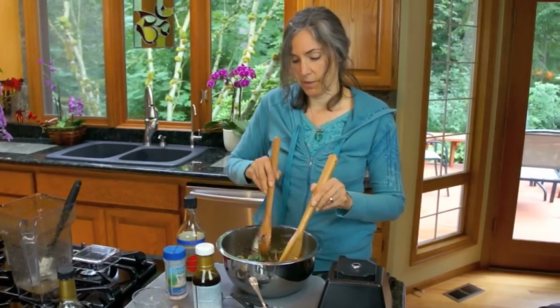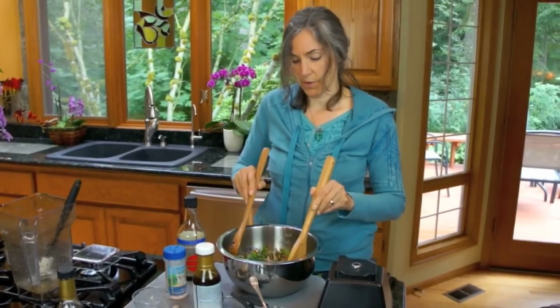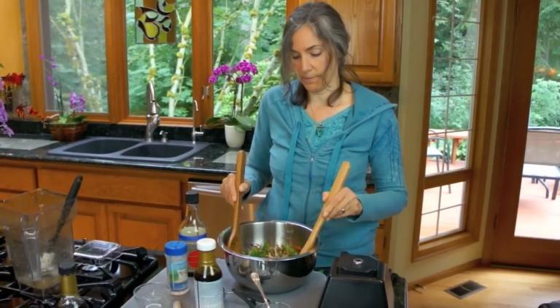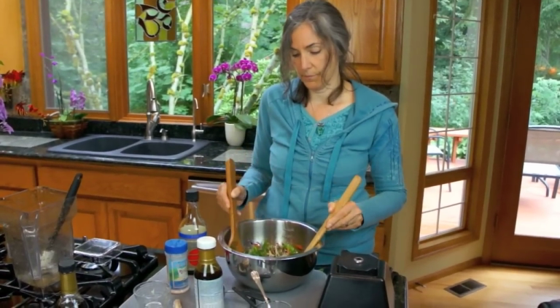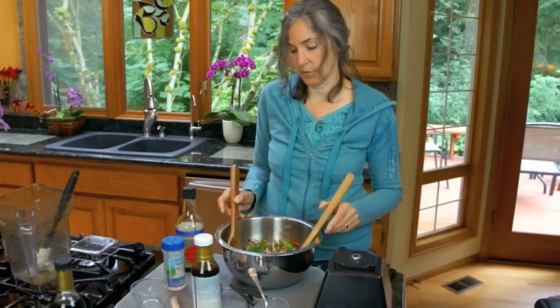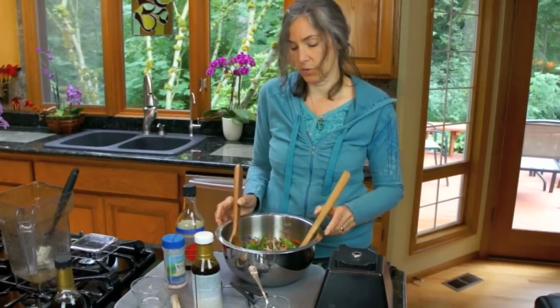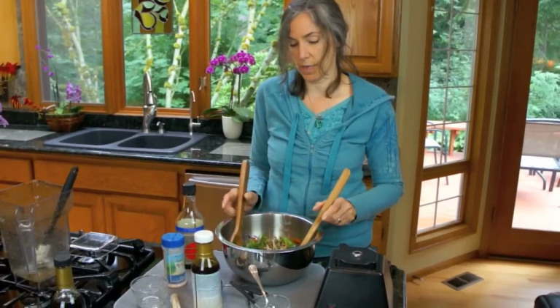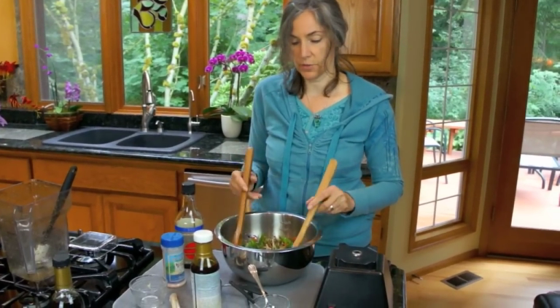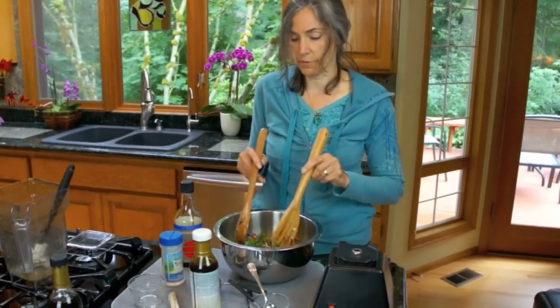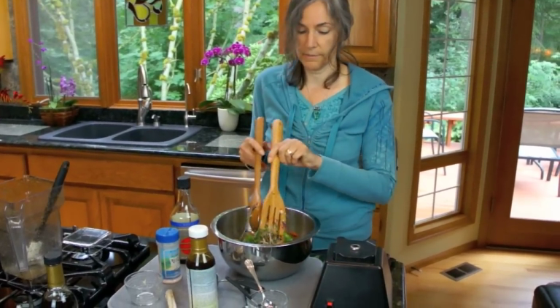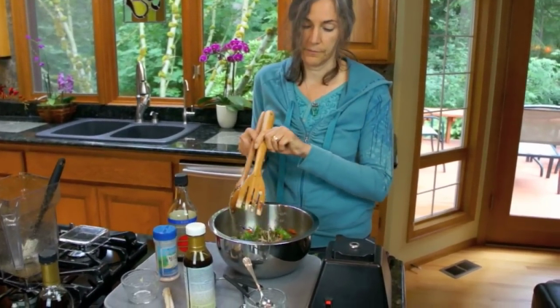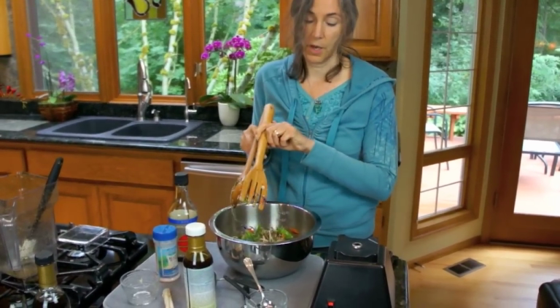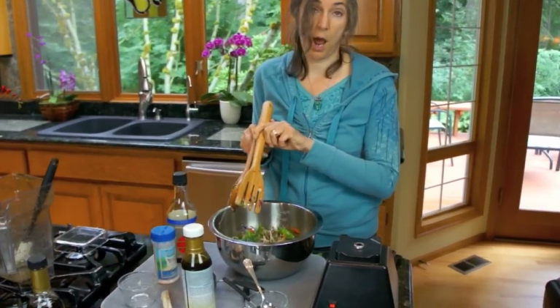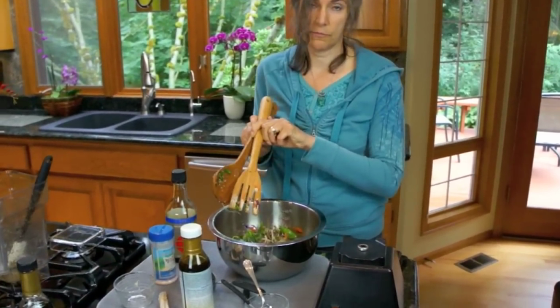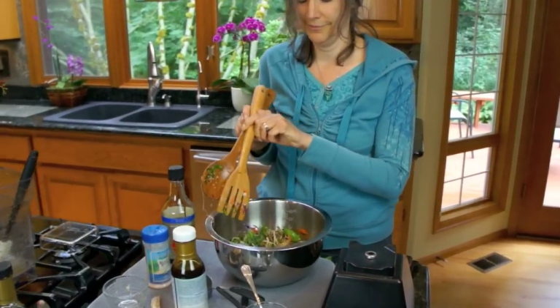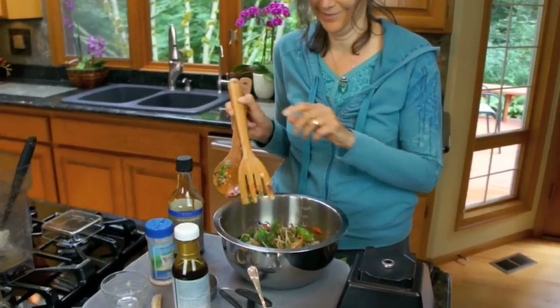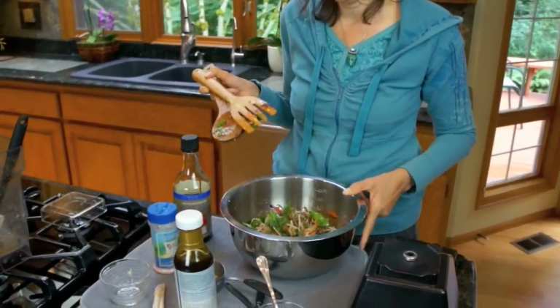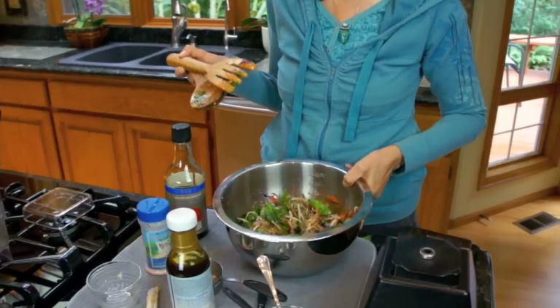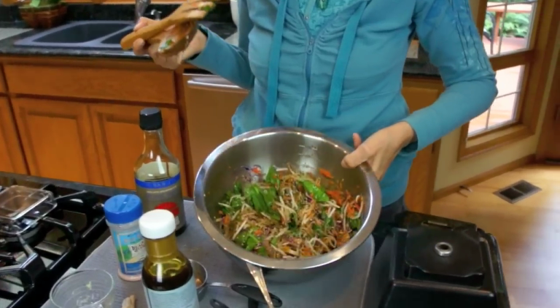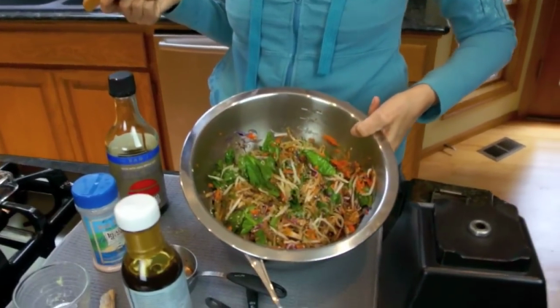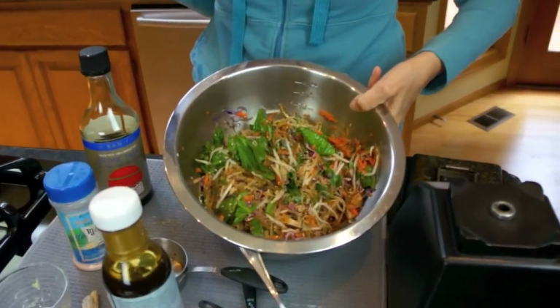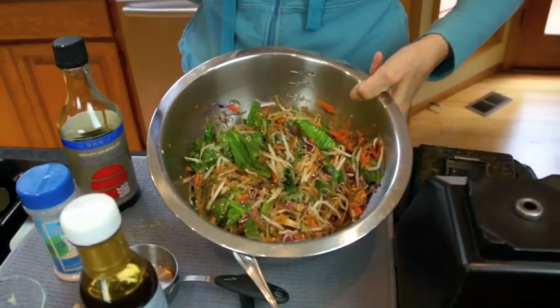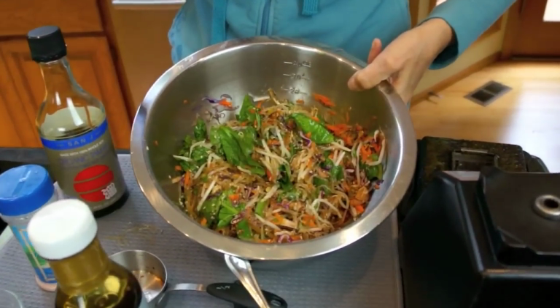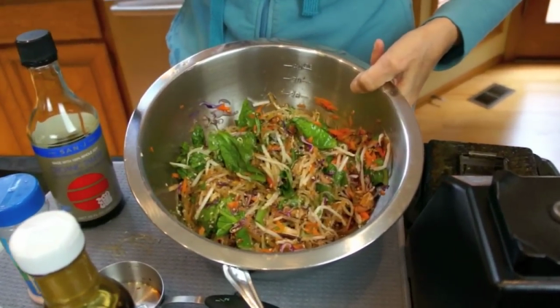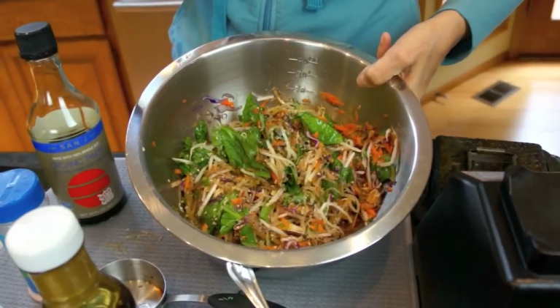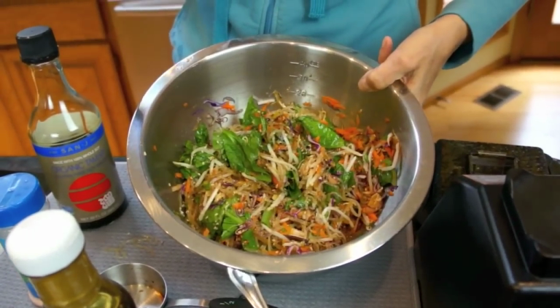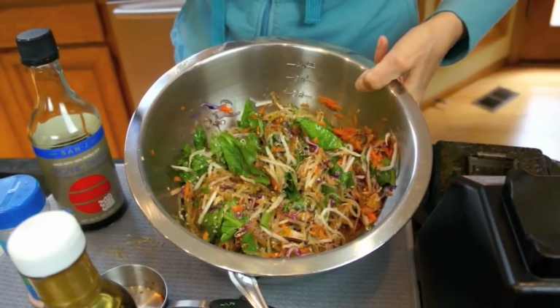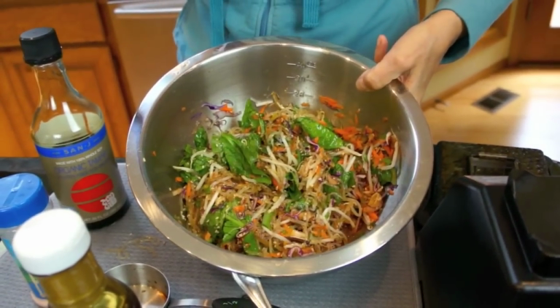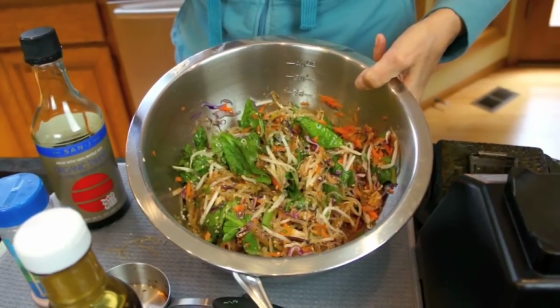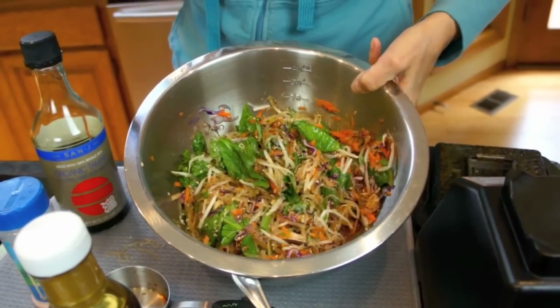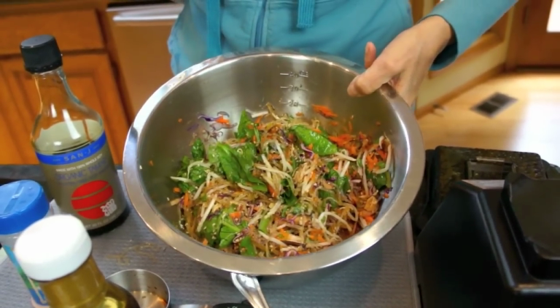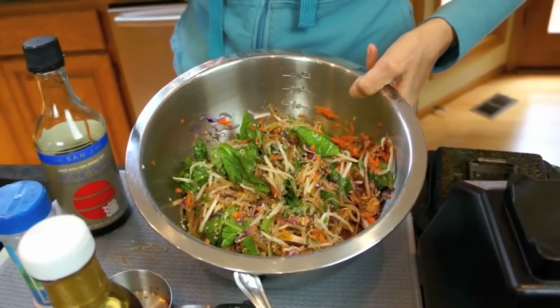All right — so that's our not stir-fry, and I think the neighbors are going to like that as much as we will.